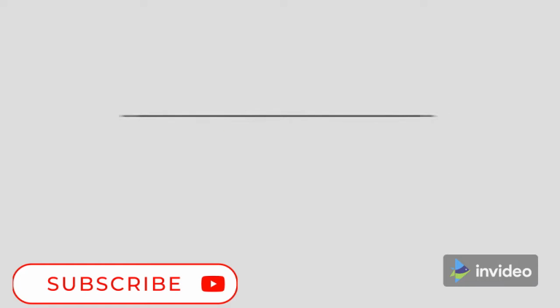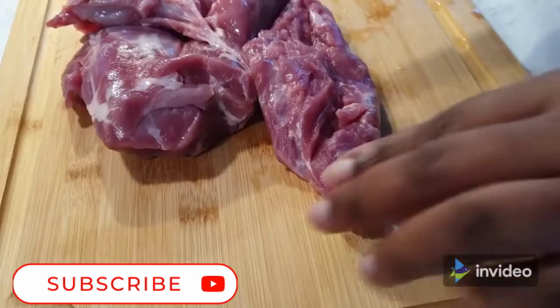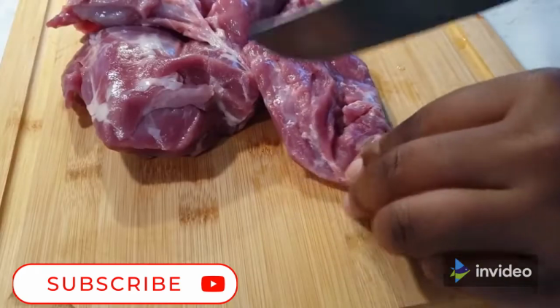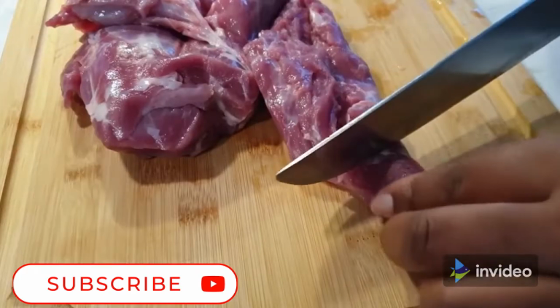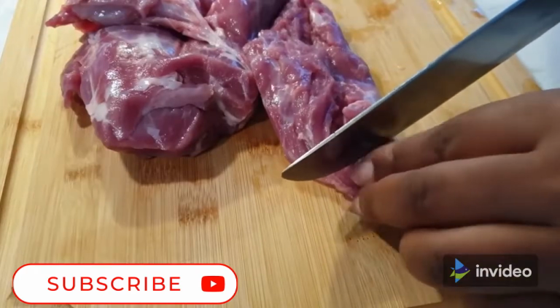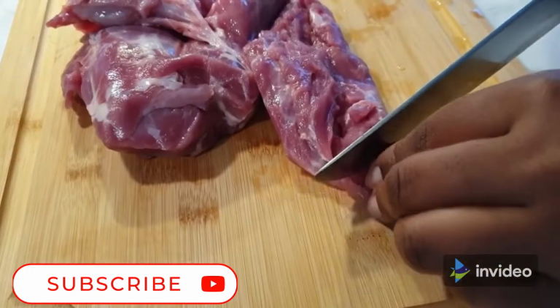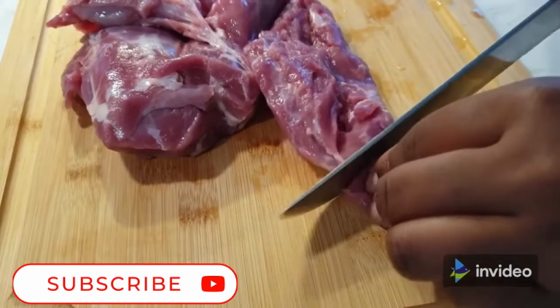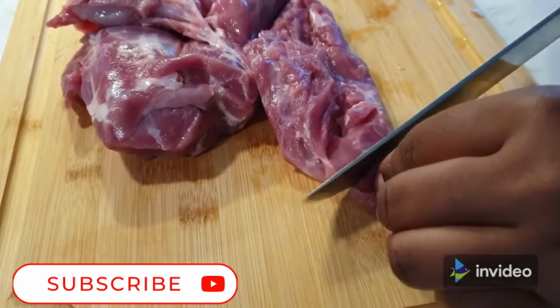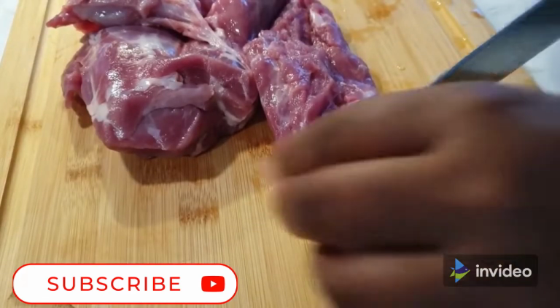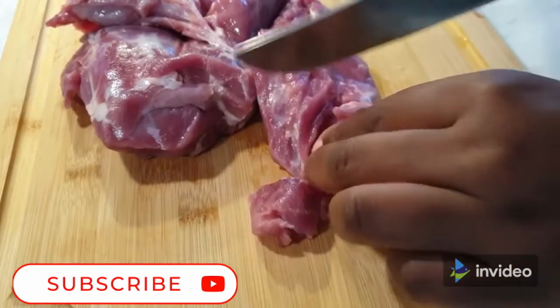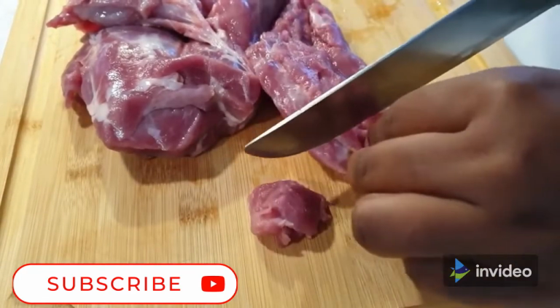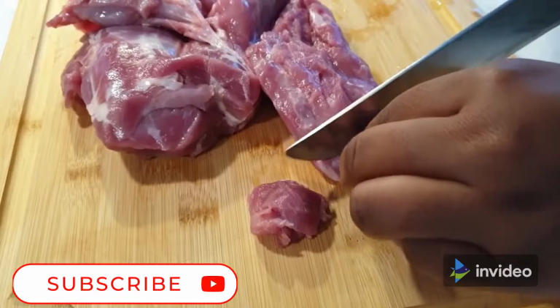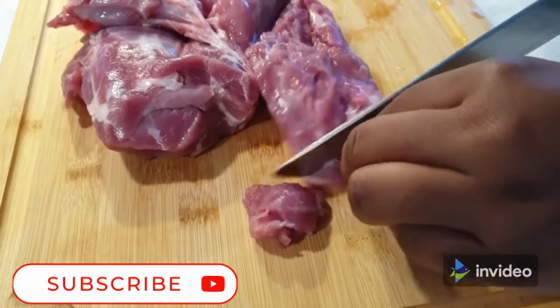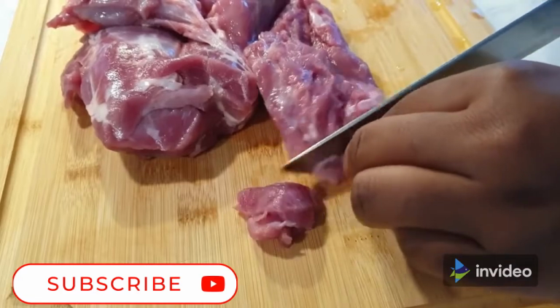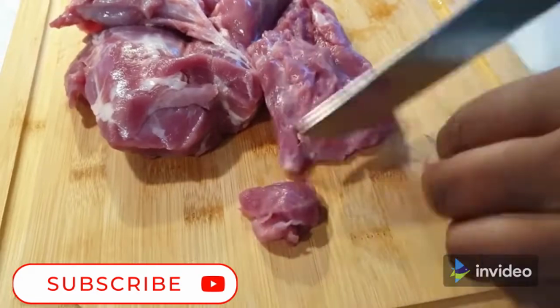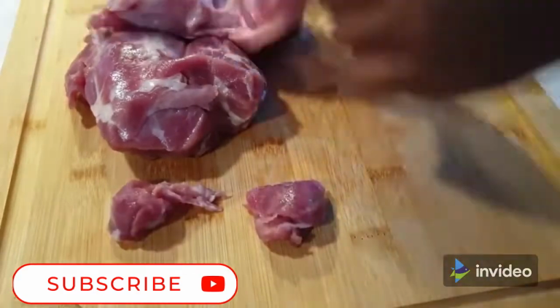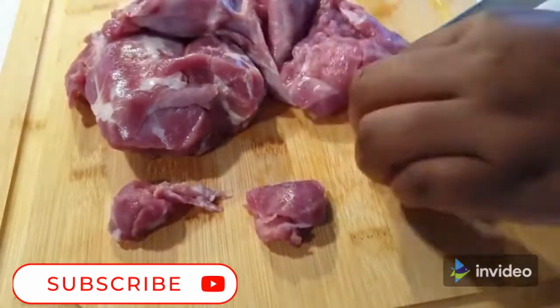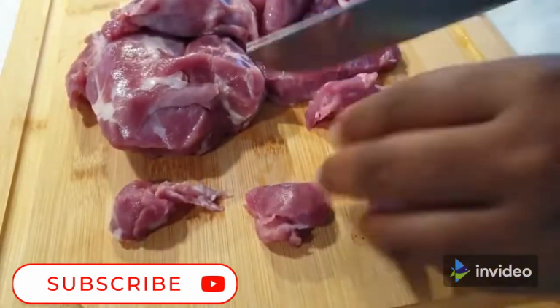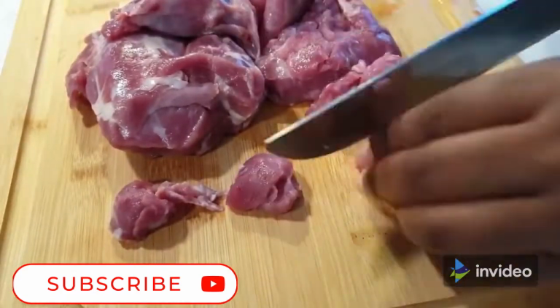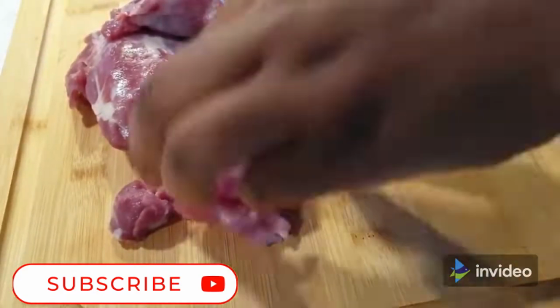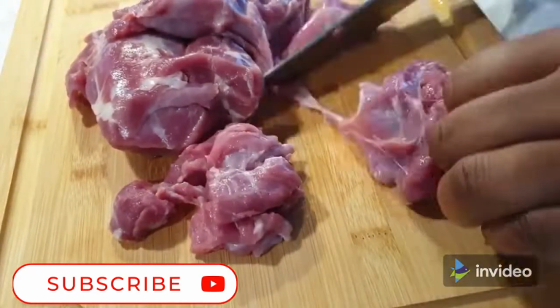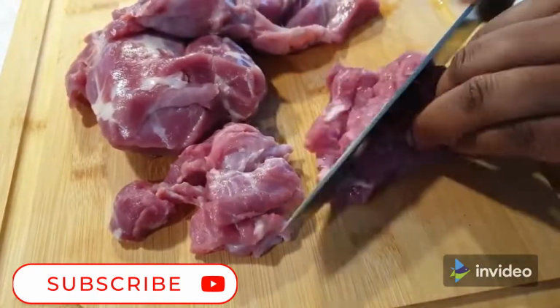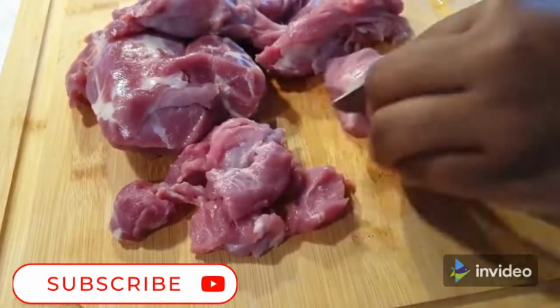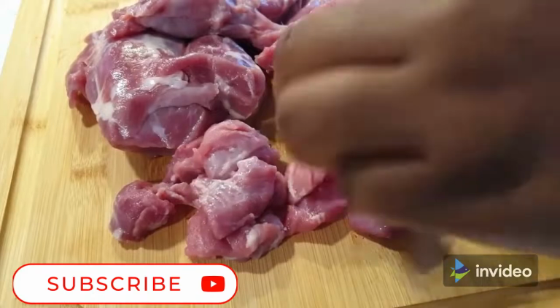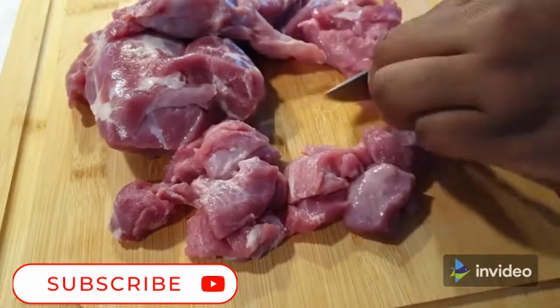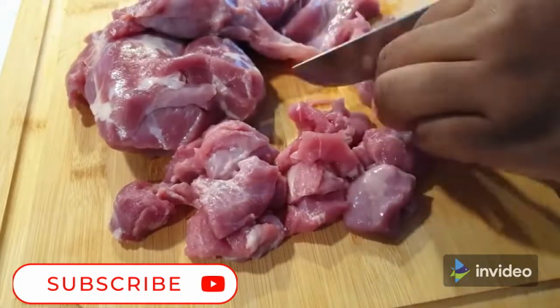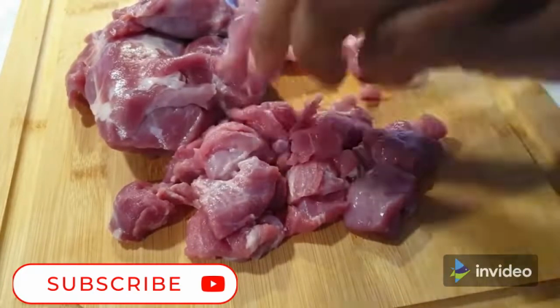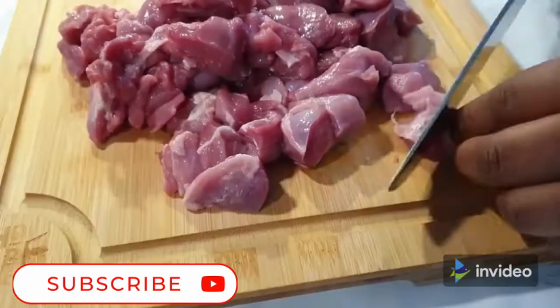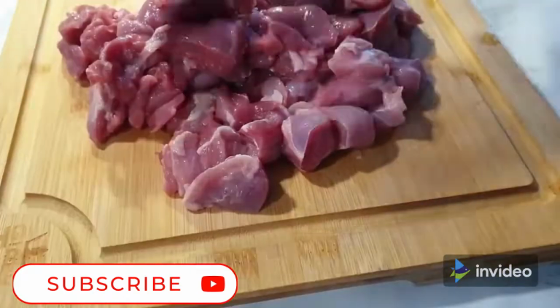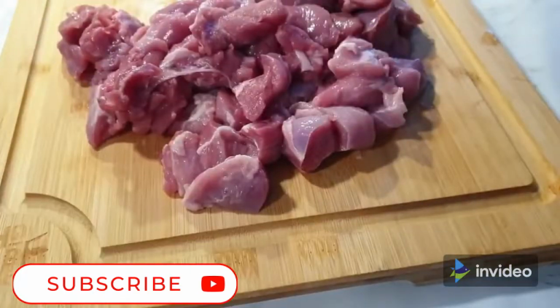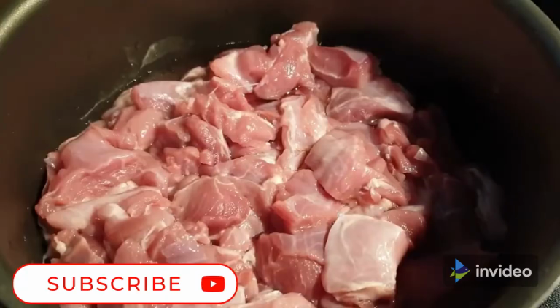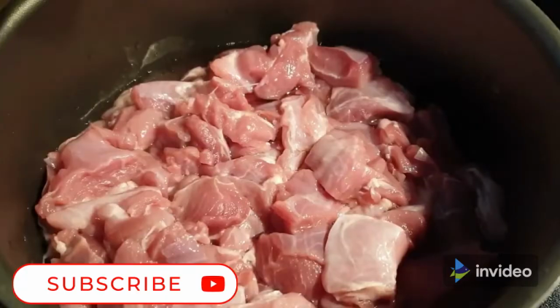Hello, welcome! Today we'll be preparing delicious dry fried goat meat, which we commonly know in Kenya as mbusi dry fry. First things first is to cut up your meat. Next I washed up the meat and put it in my sufuria.